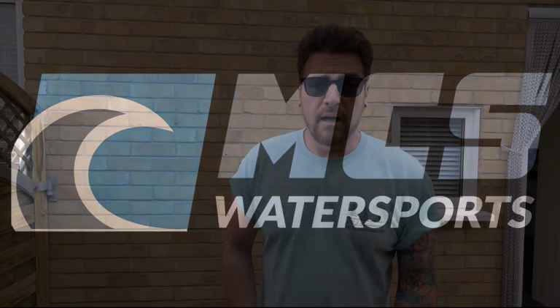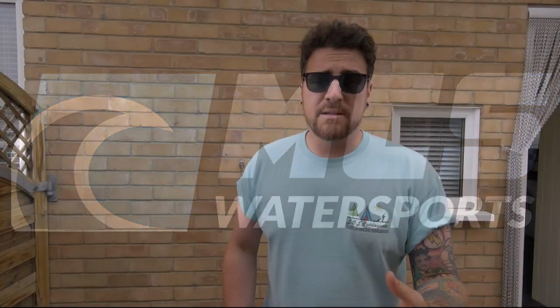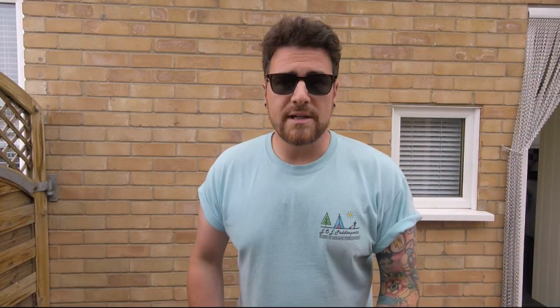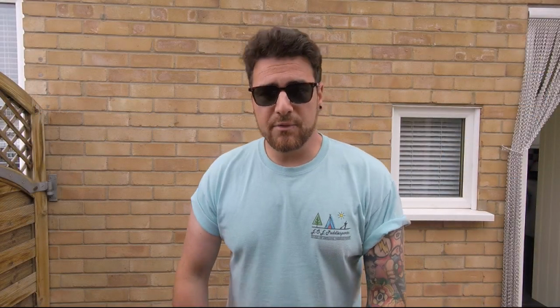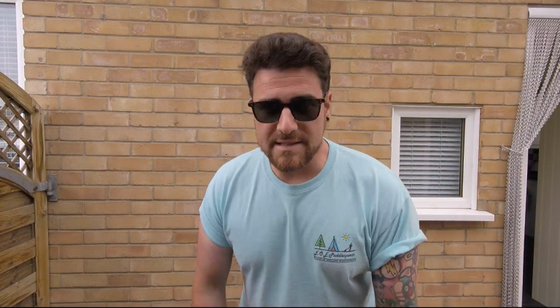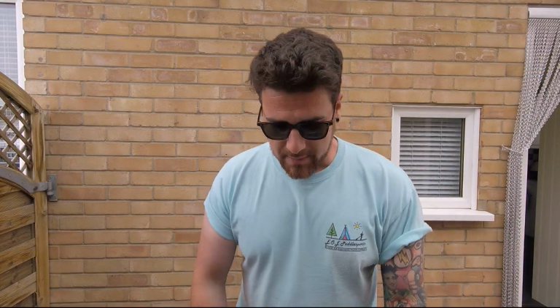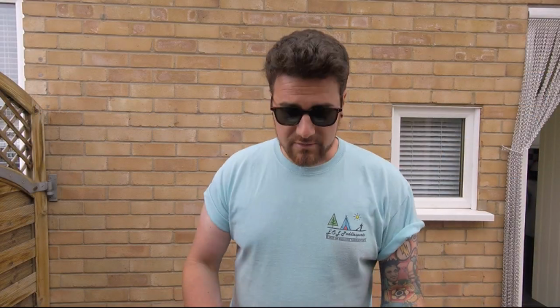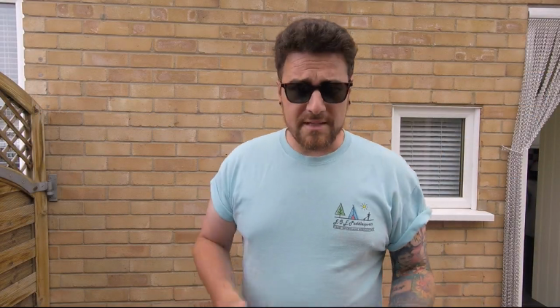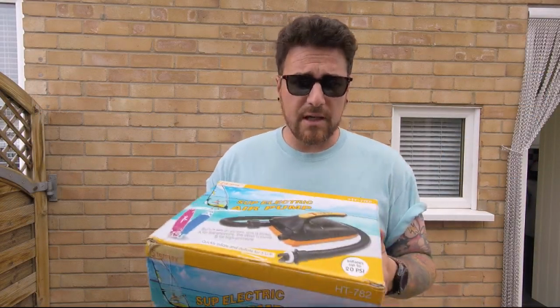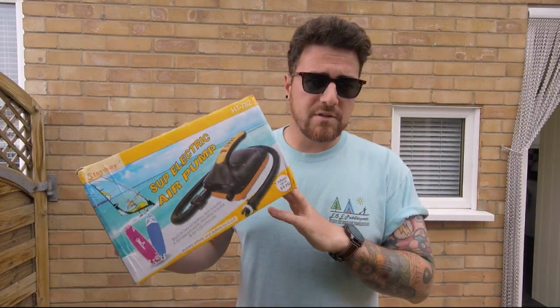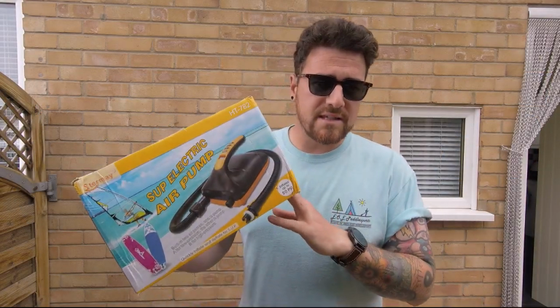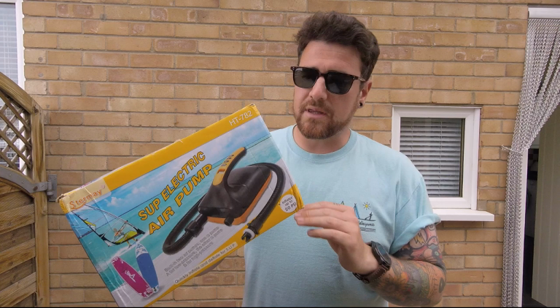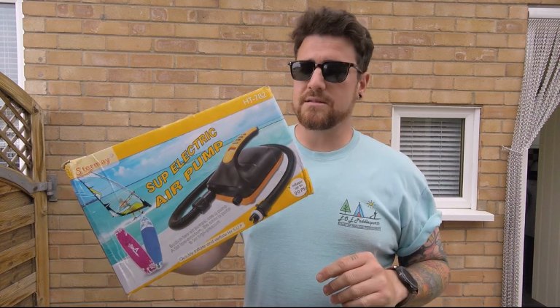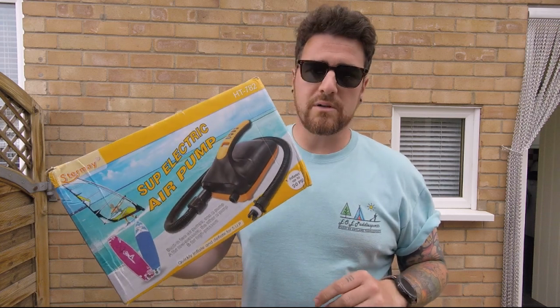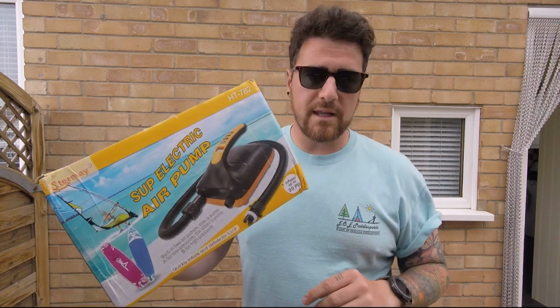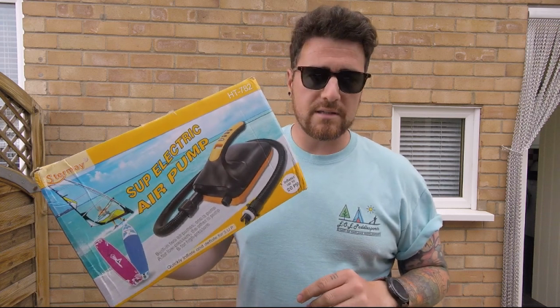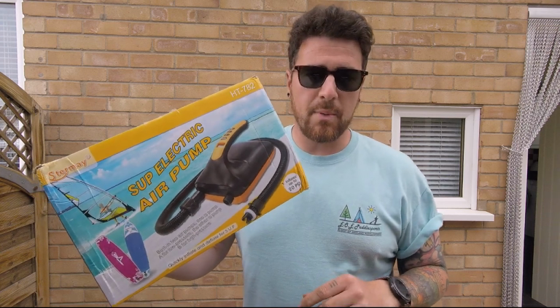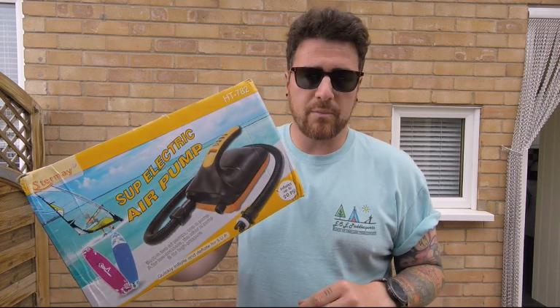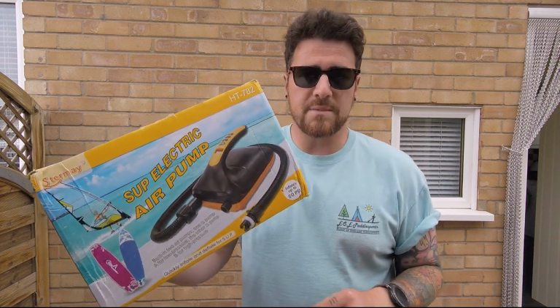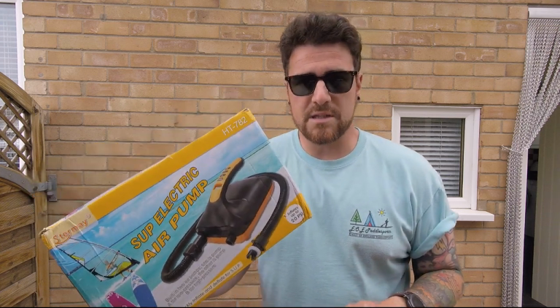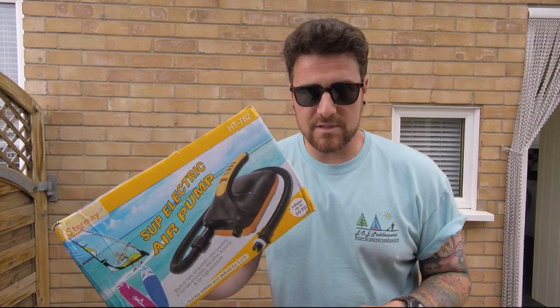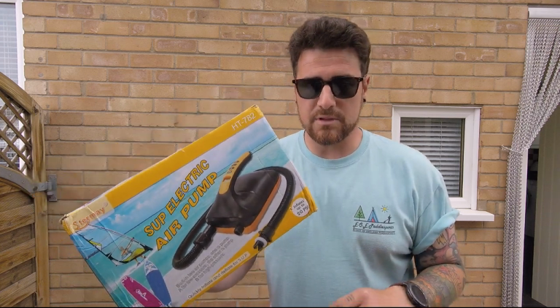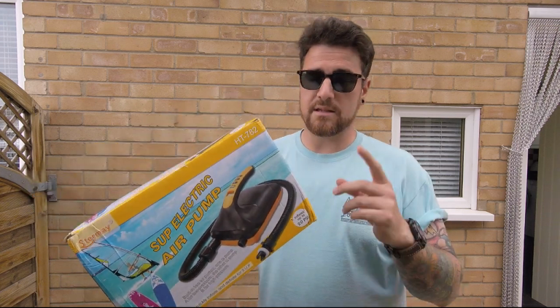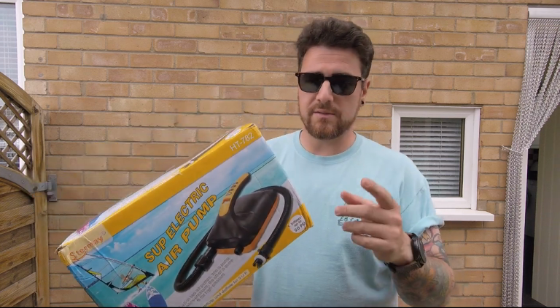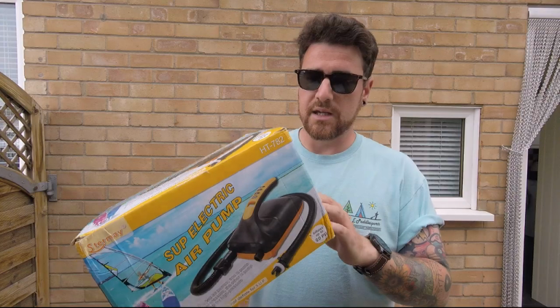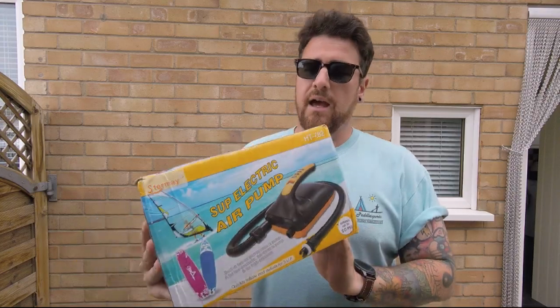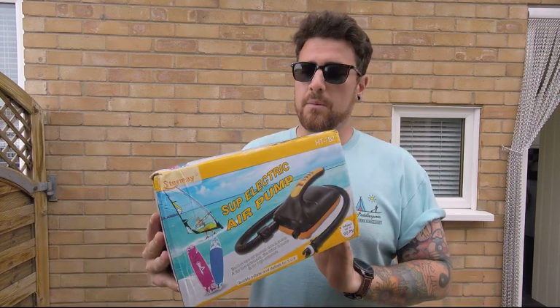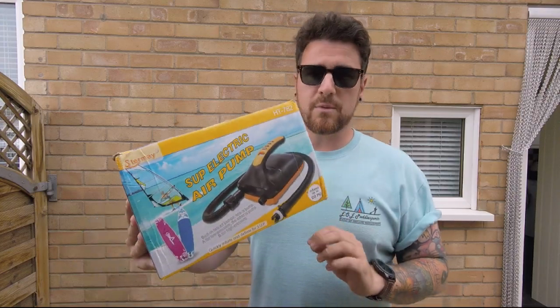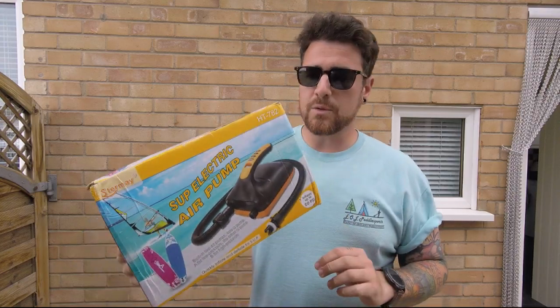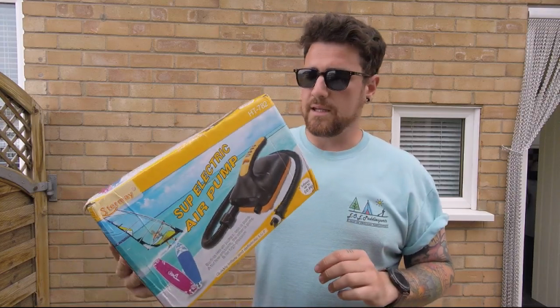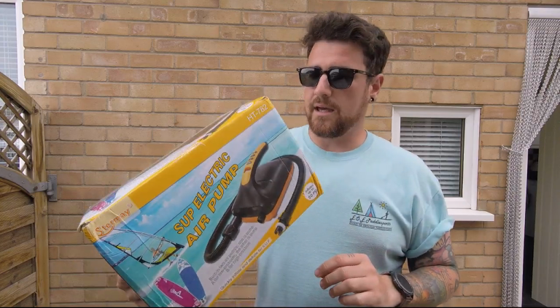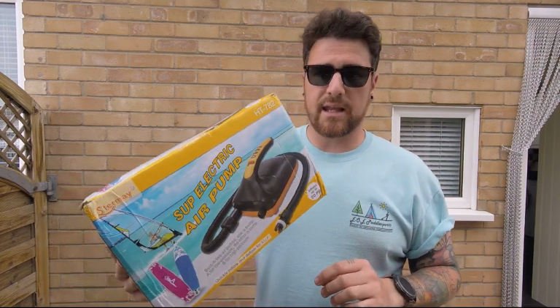Hey, what's up everyone? It's Oli from the East of England Pedalsports Group on Facebook. I've just received this new 12 volt electric SUP pump from the chaps at MCS Water Sports, so thank you very much. I'm going to do a bit of a review on it and check it out.